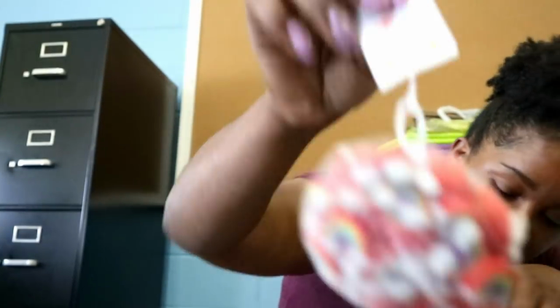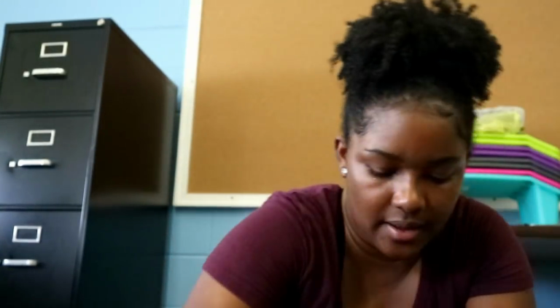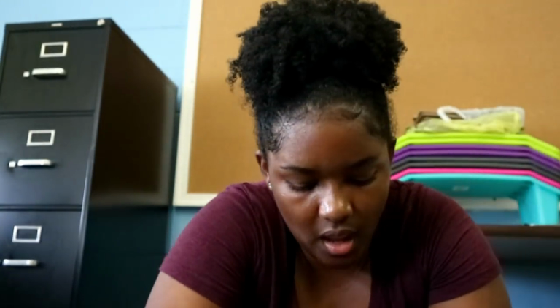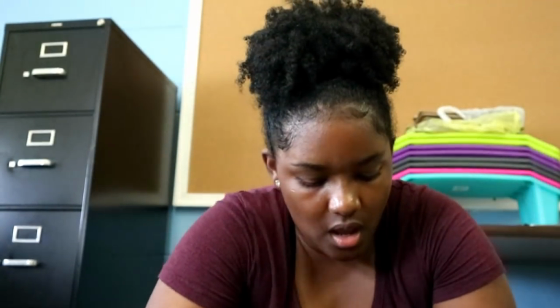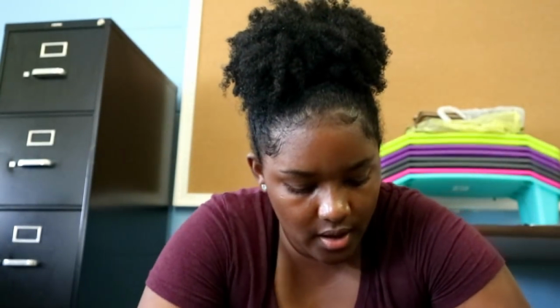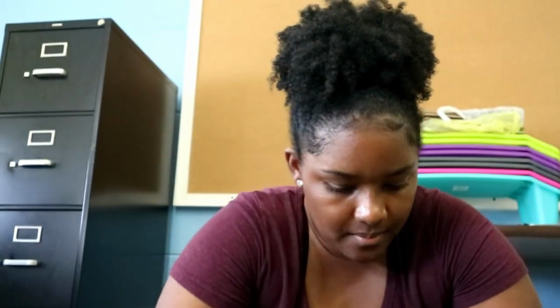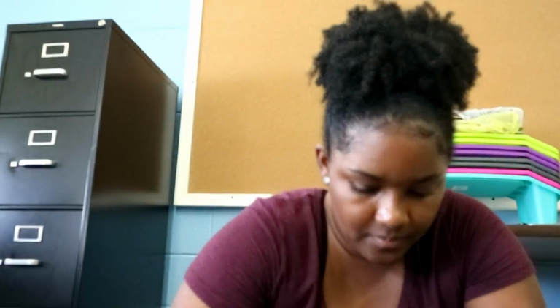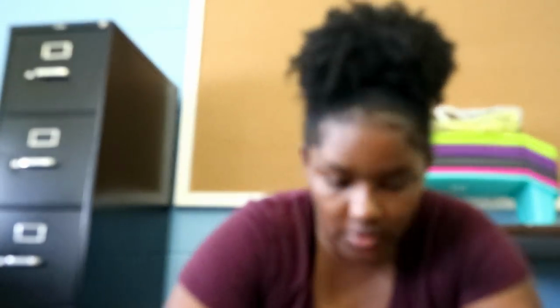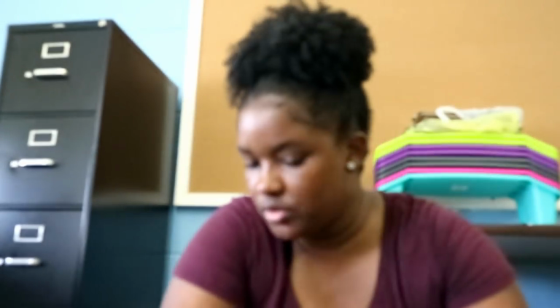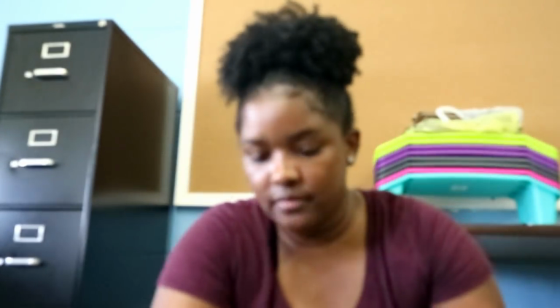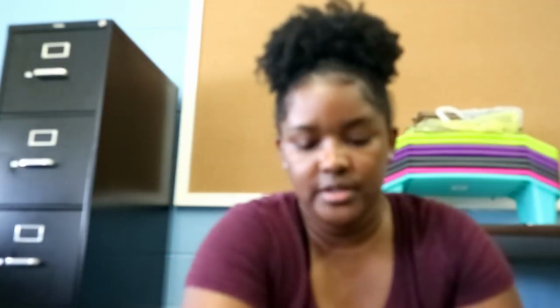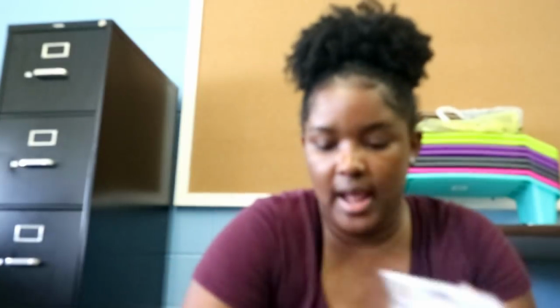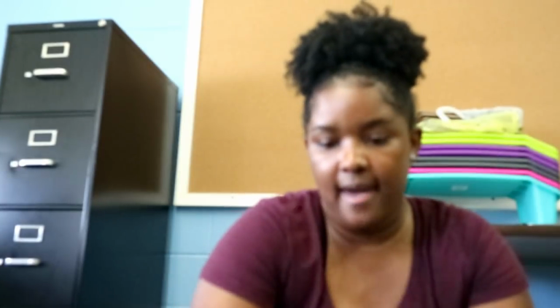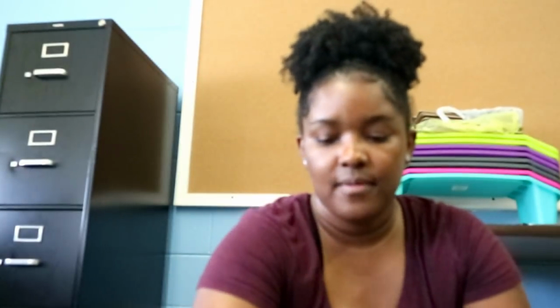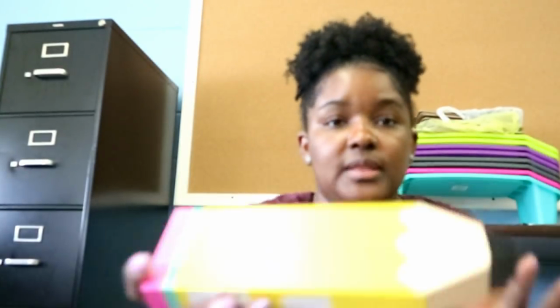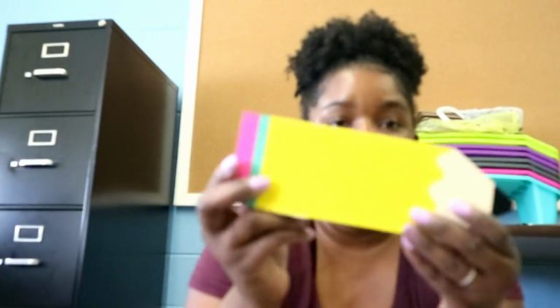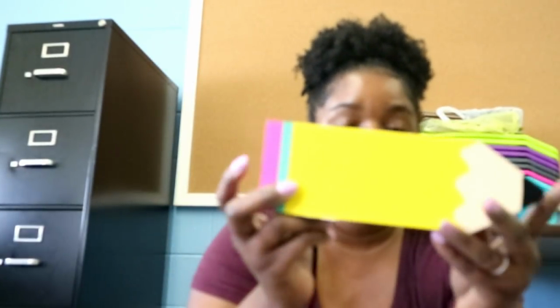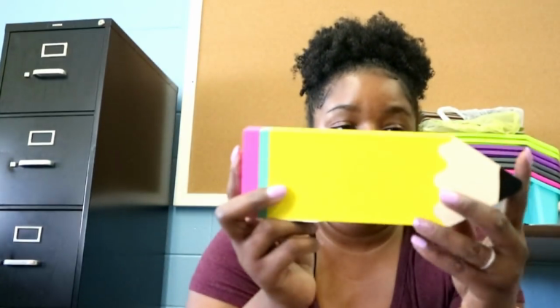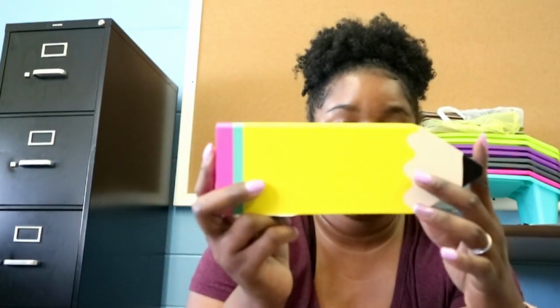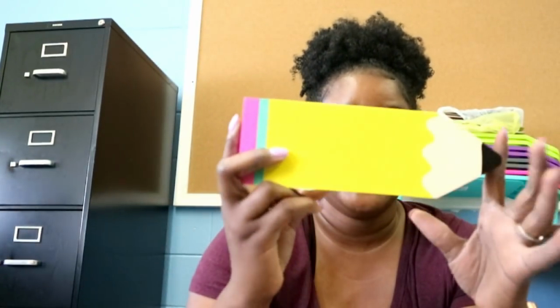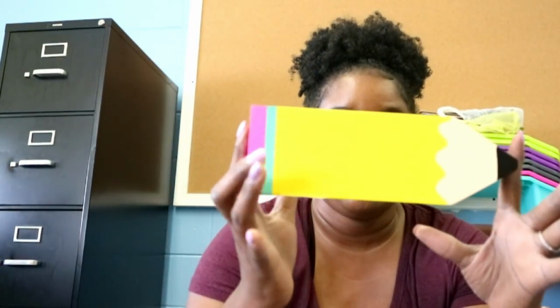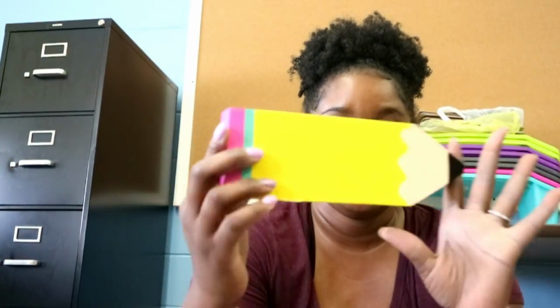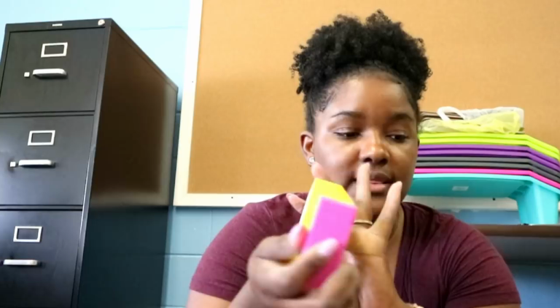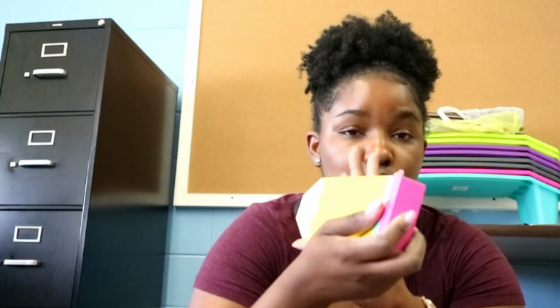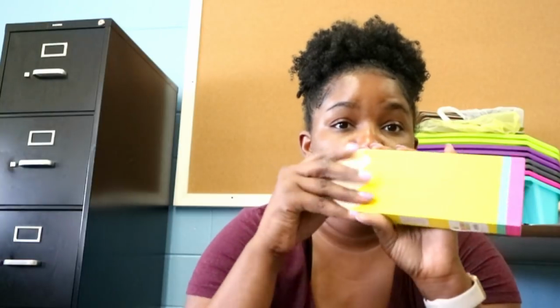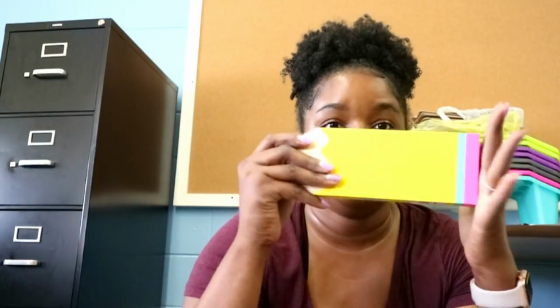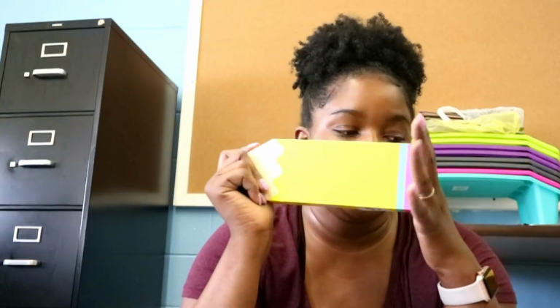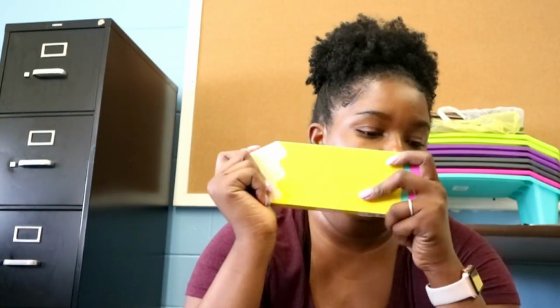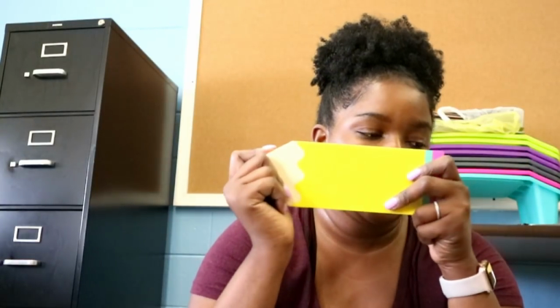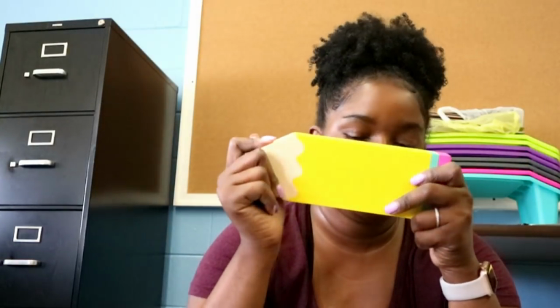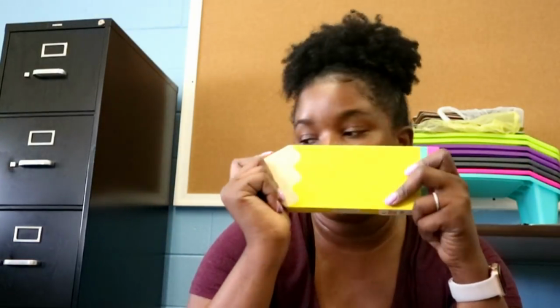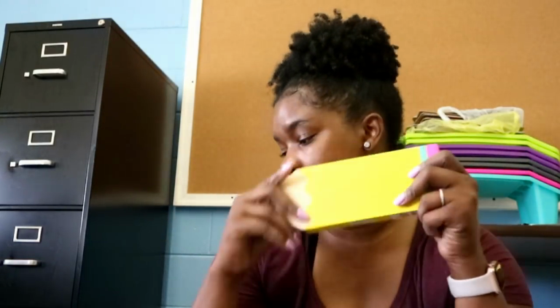I also have this pen or pencil holder in the shape of a pencil — I thought it was too stinking cute so I had to have it for my desk.